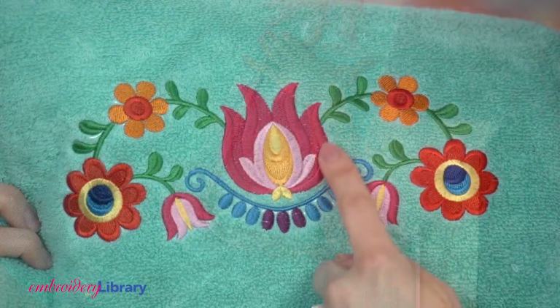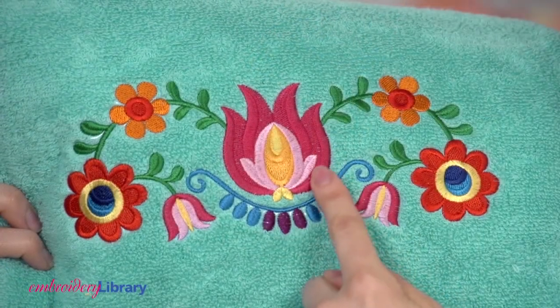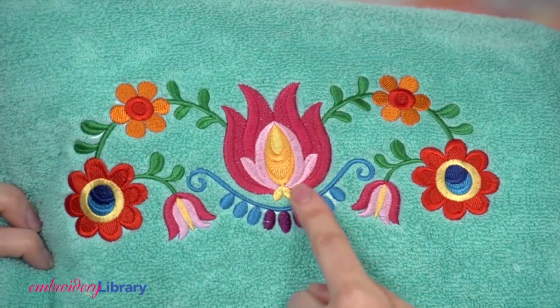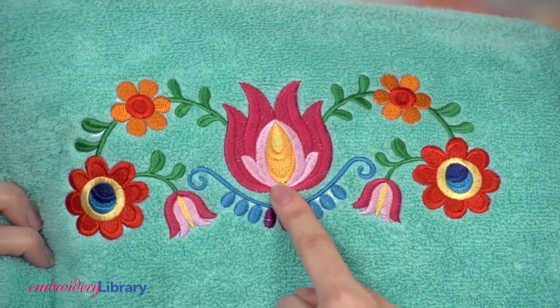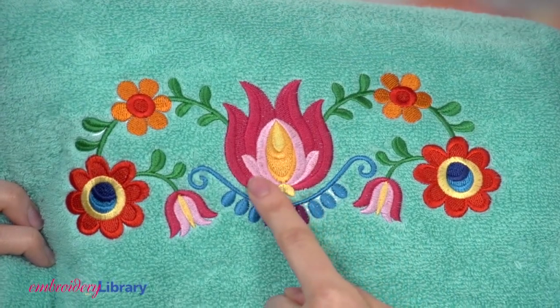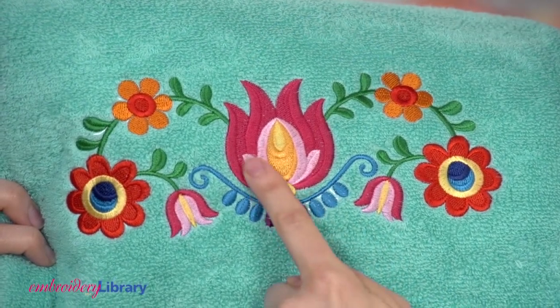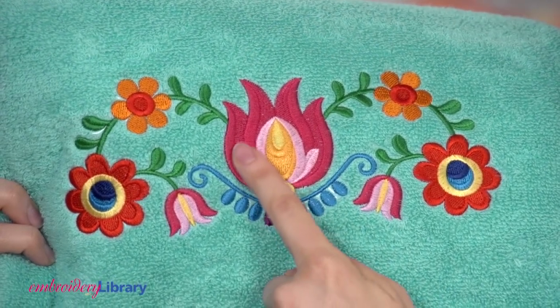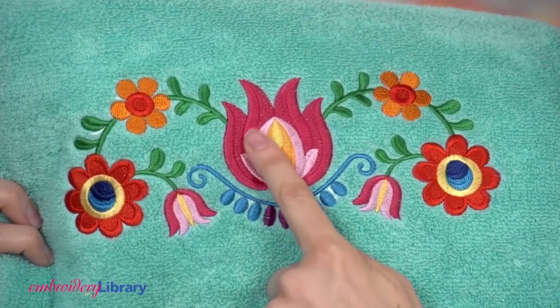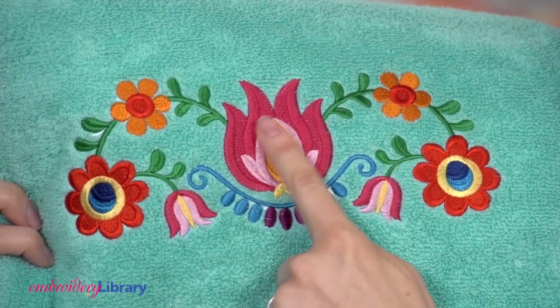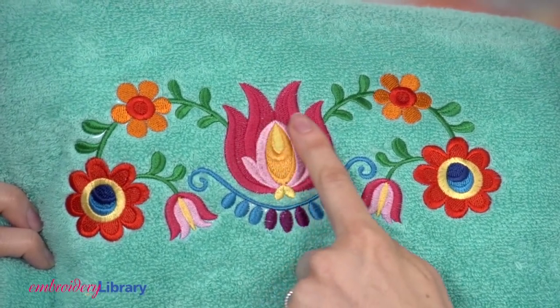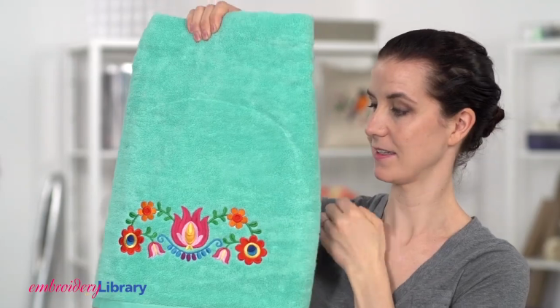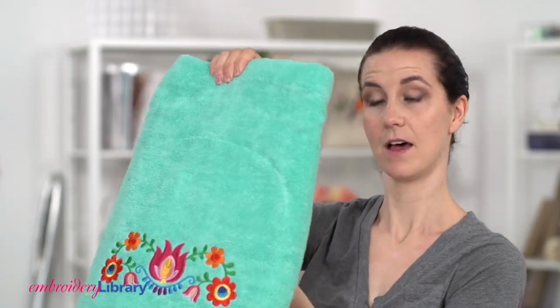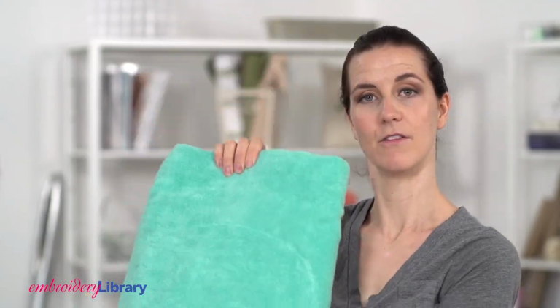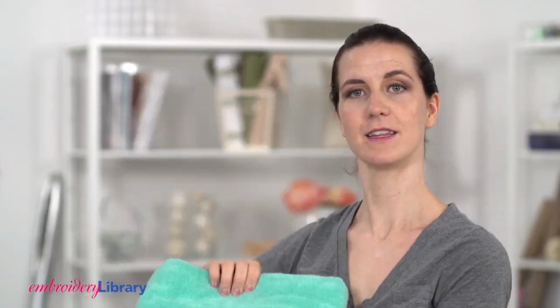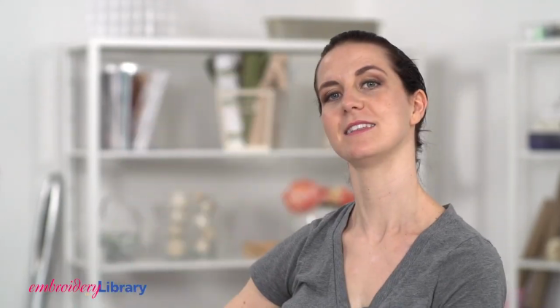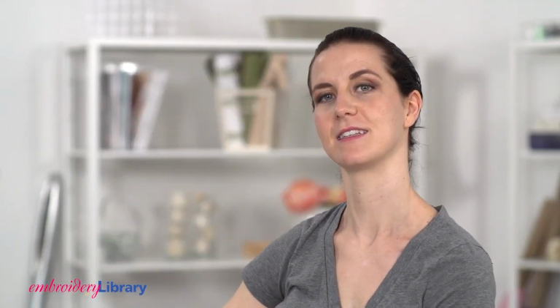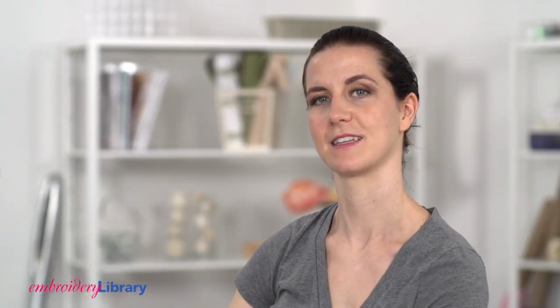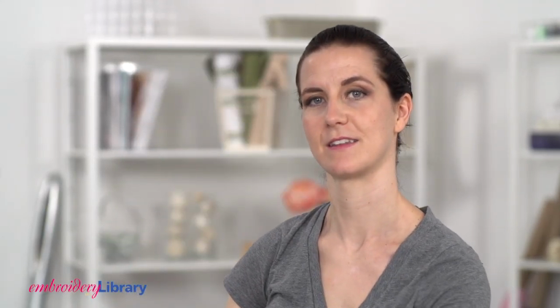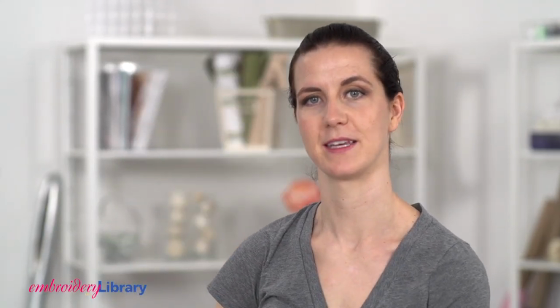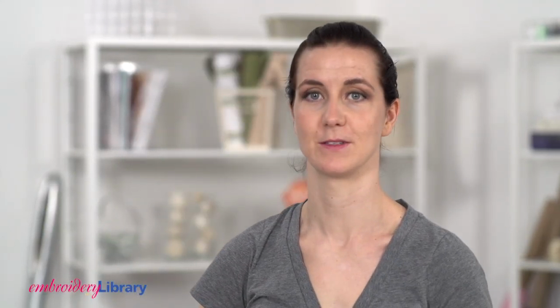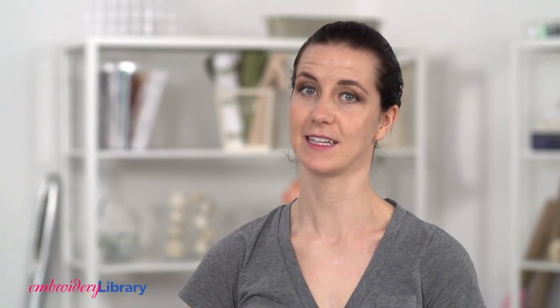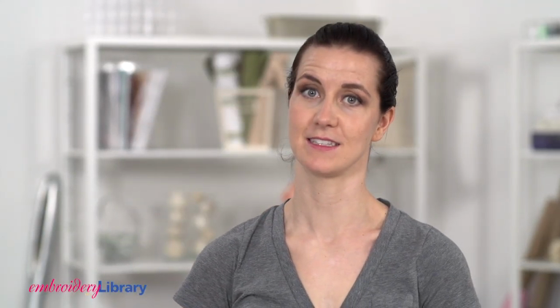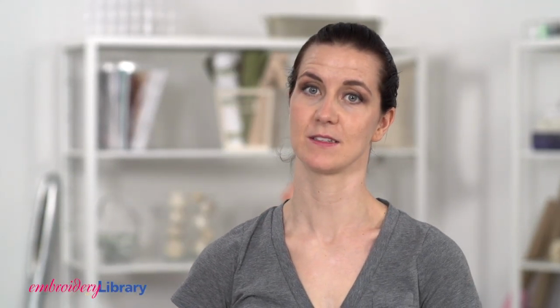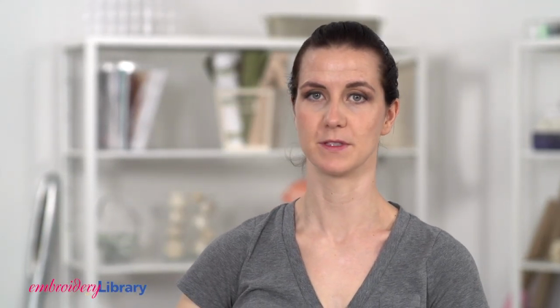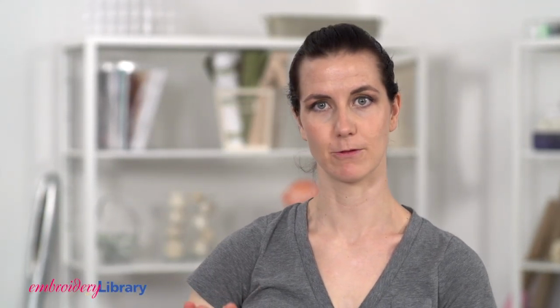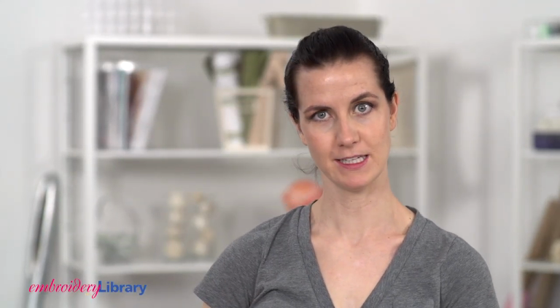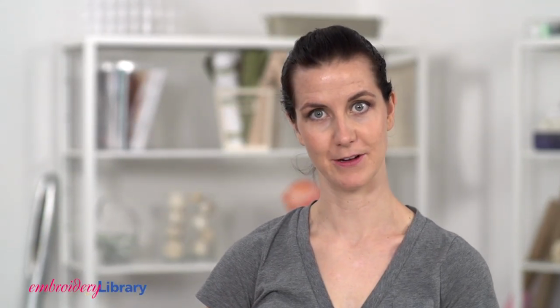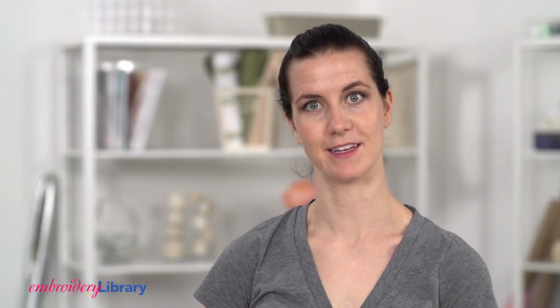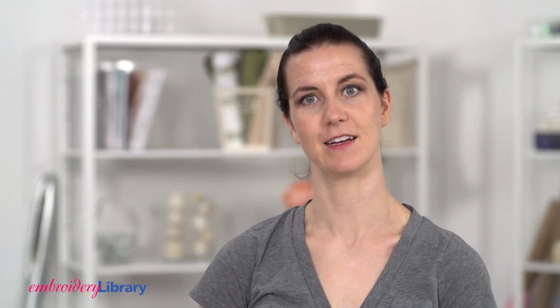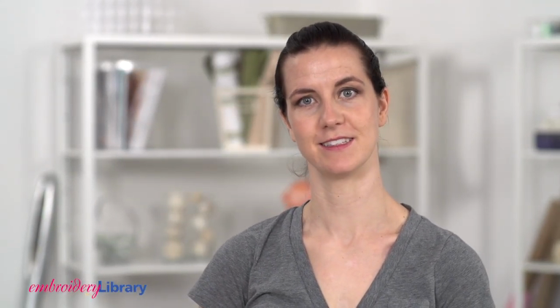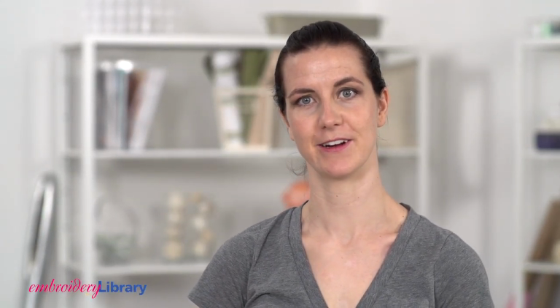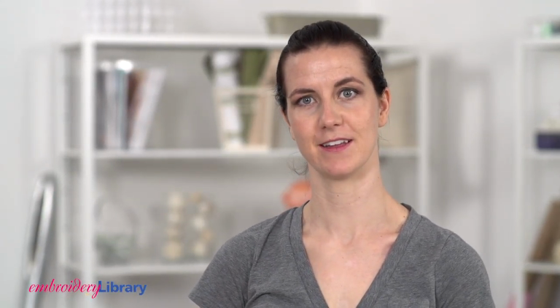Choose designs that have nice solid fills like this. Avoid light stitching designs because those light stitches will sink right down and get lost in the terrycloth.